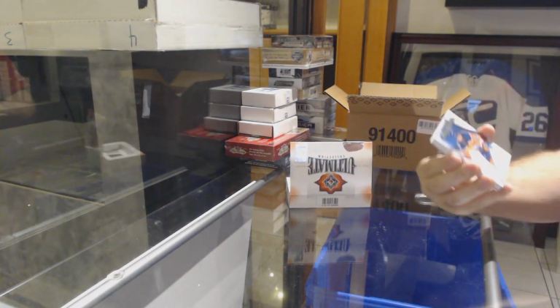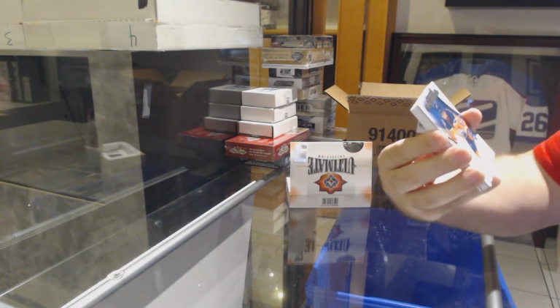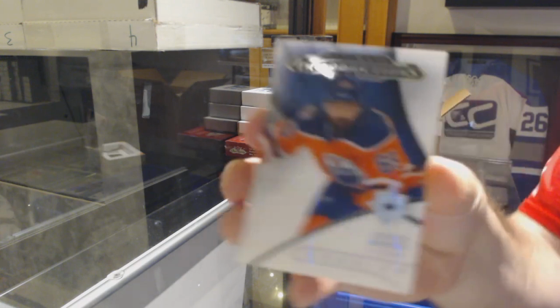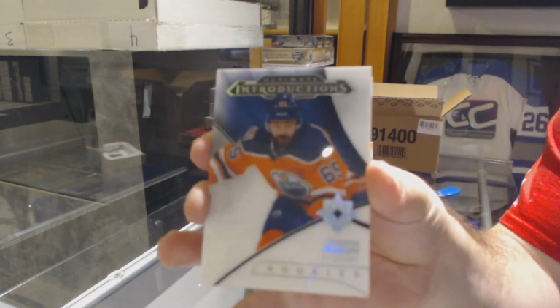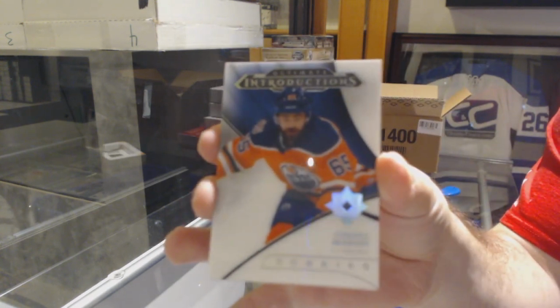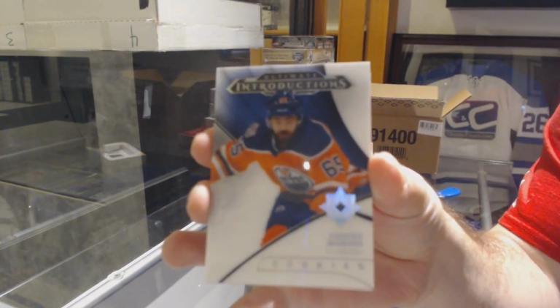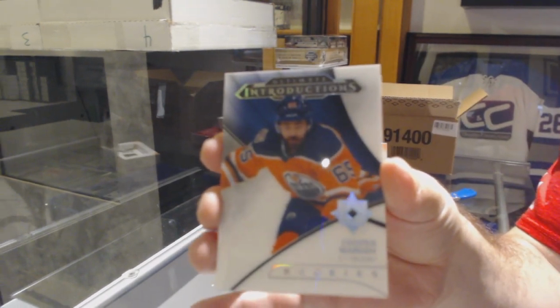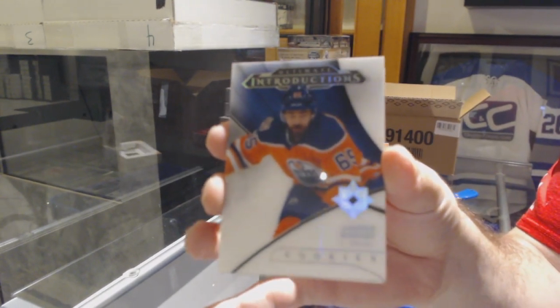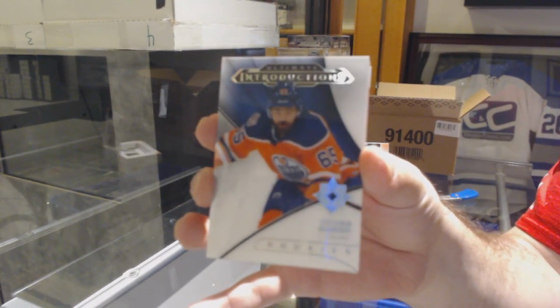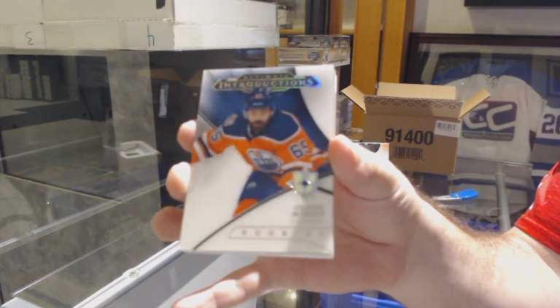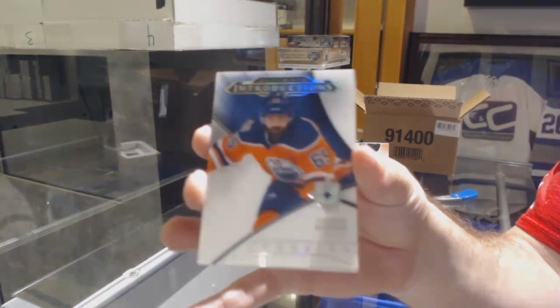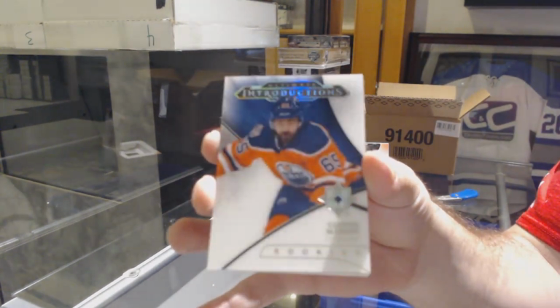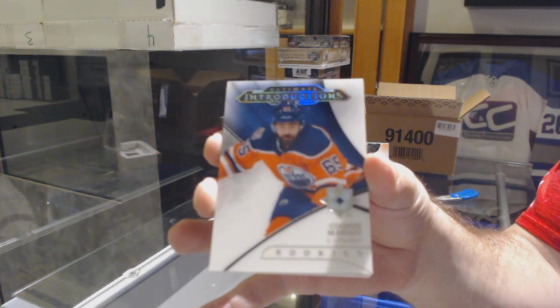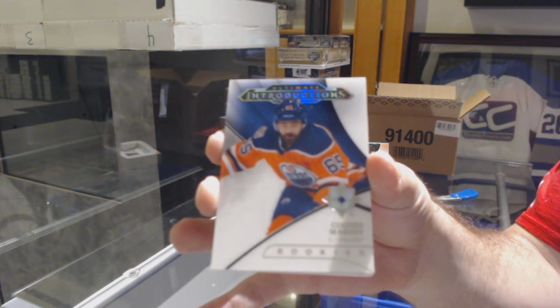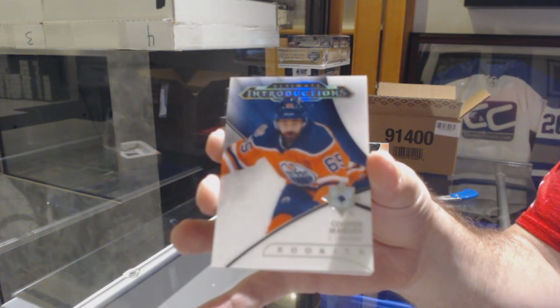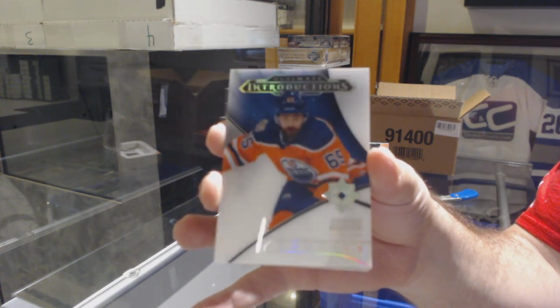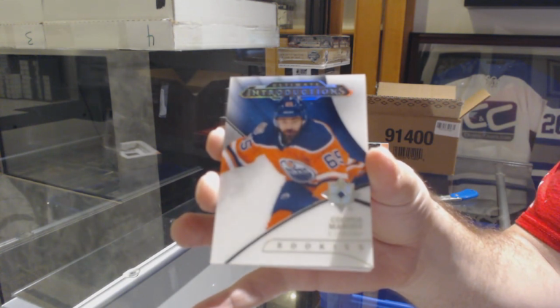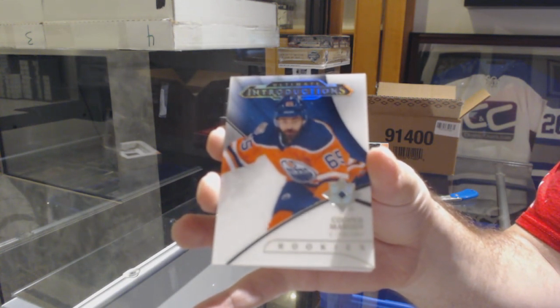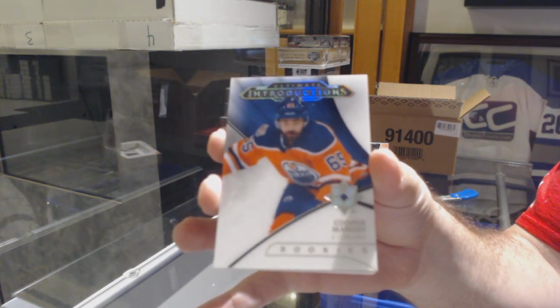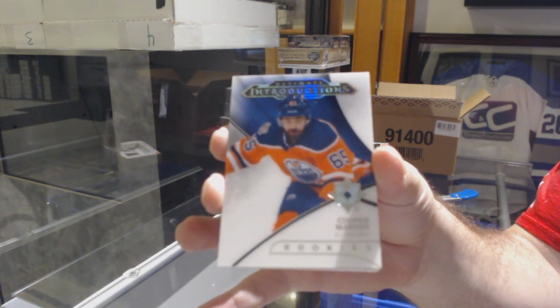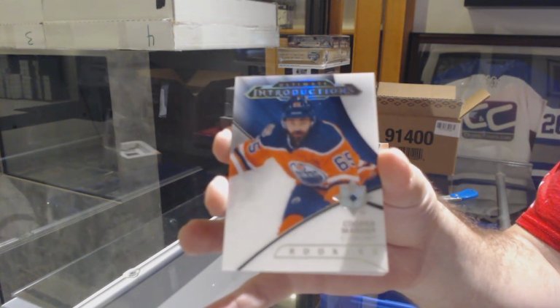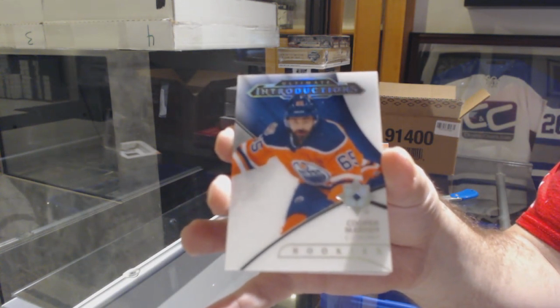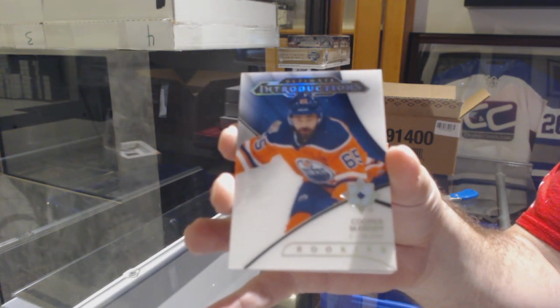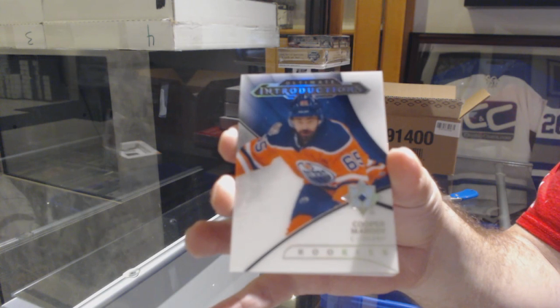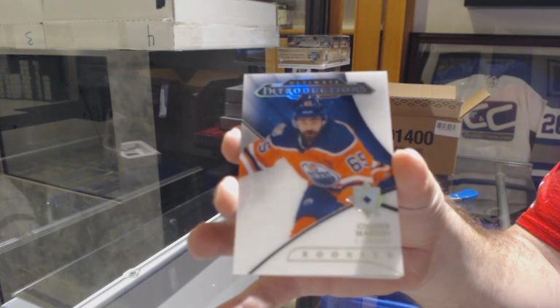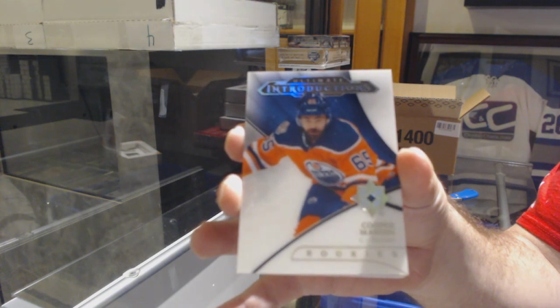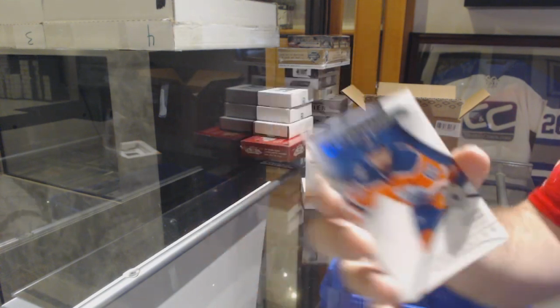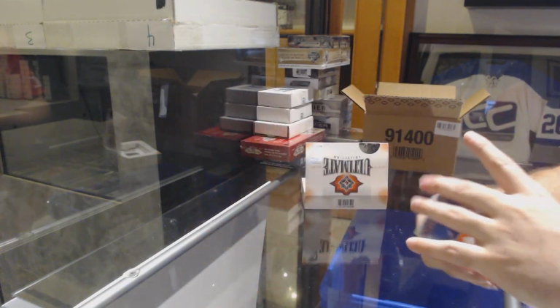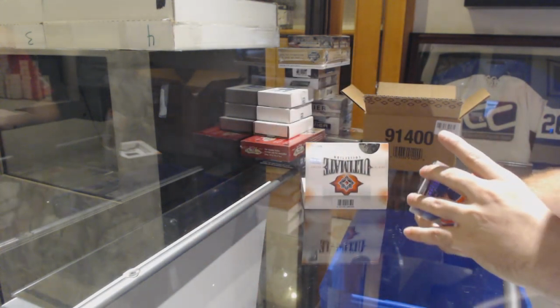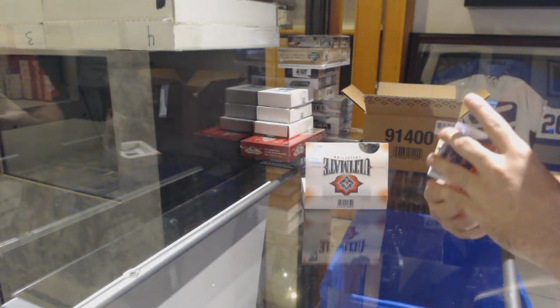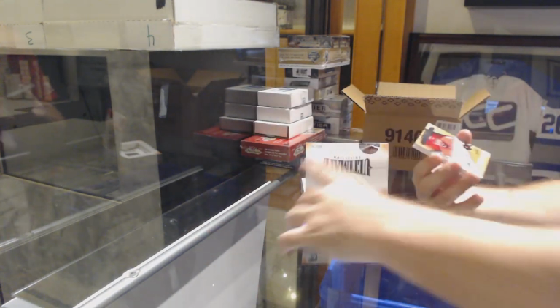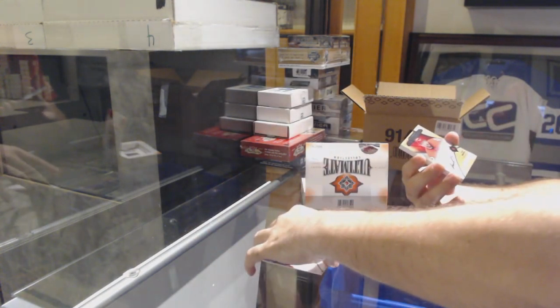Starting off with an ultimate introduction for the Oilers — Cooper Marody. Does anyone in the room have any teams, by the way, that I should focus towards?